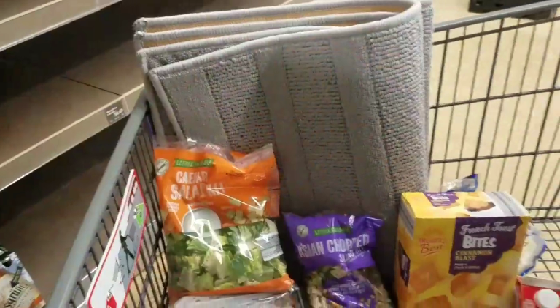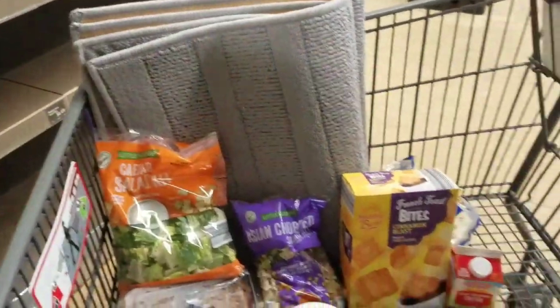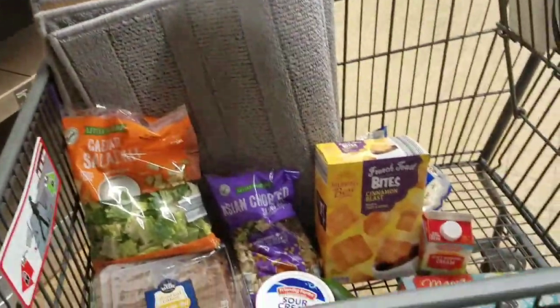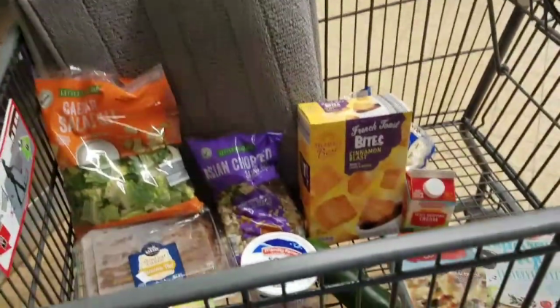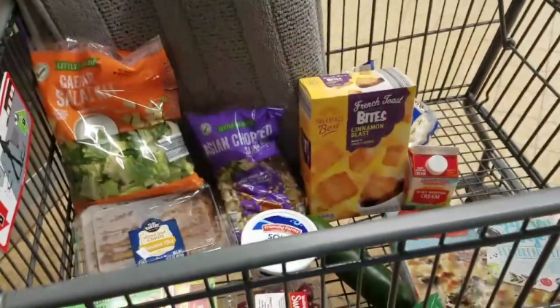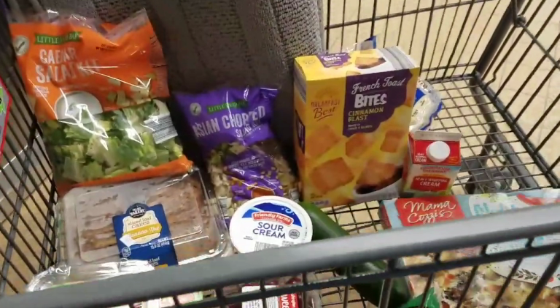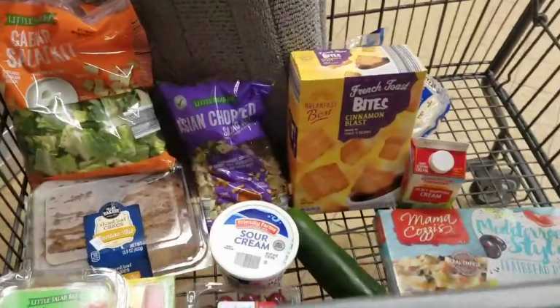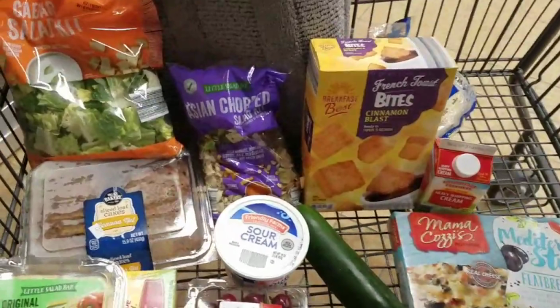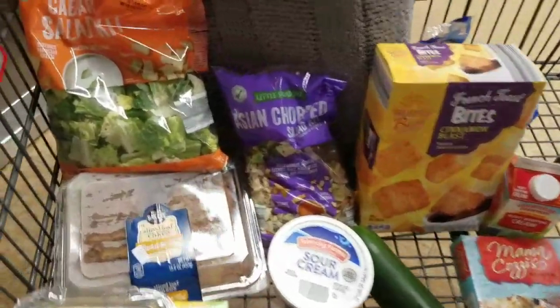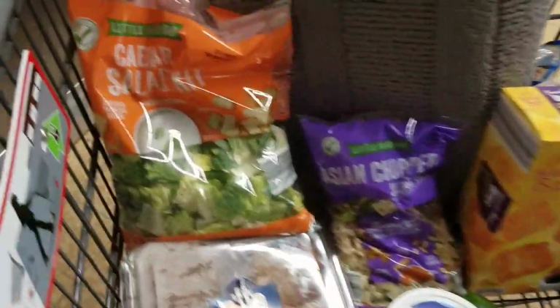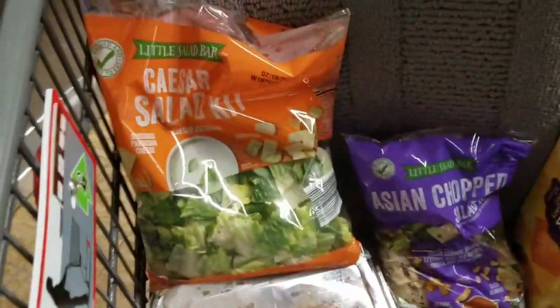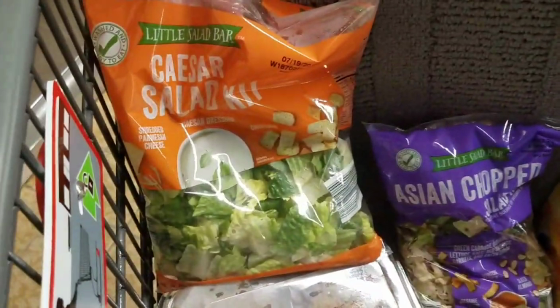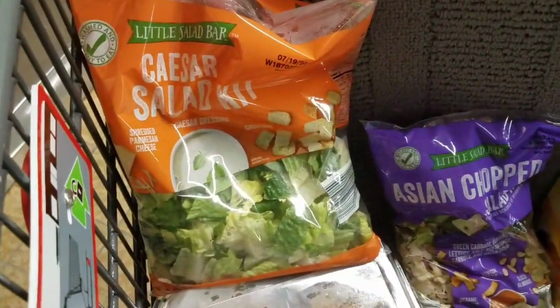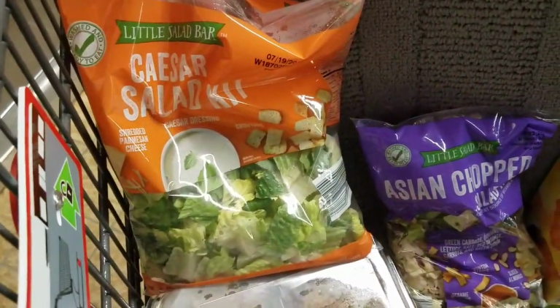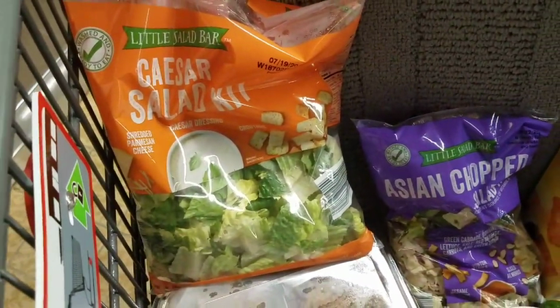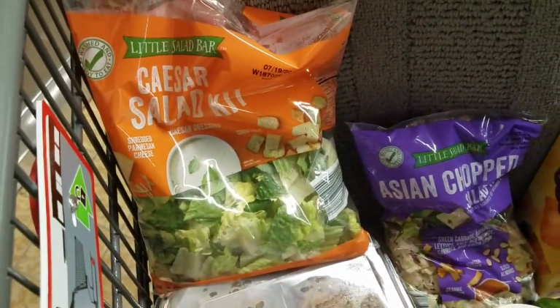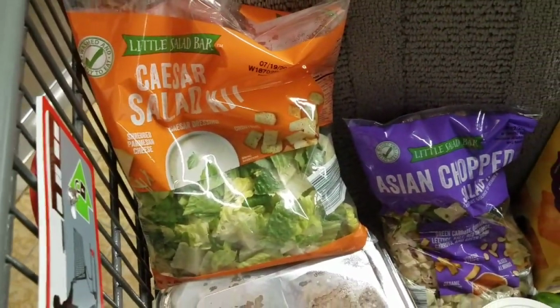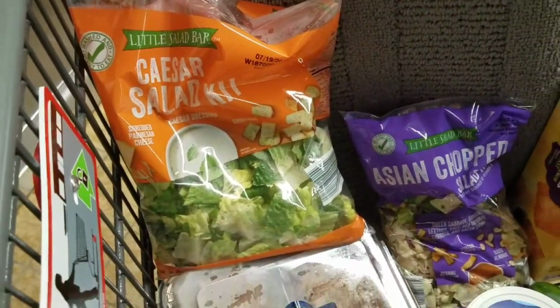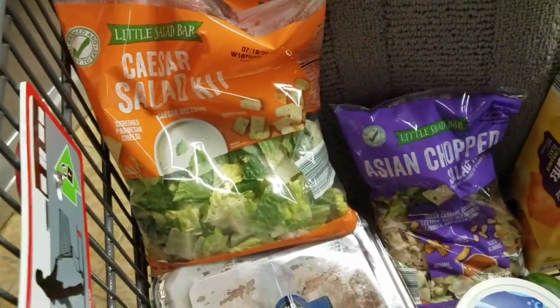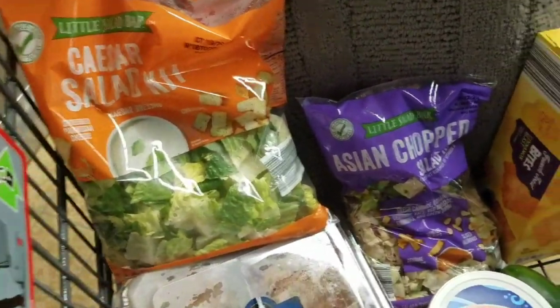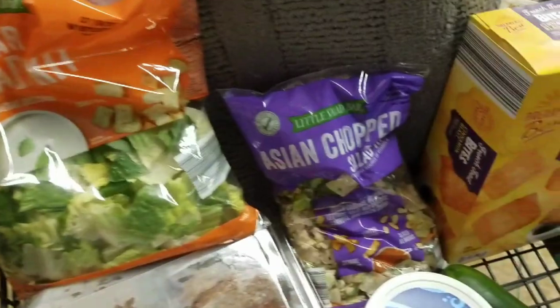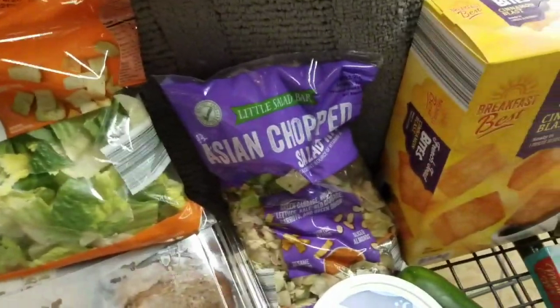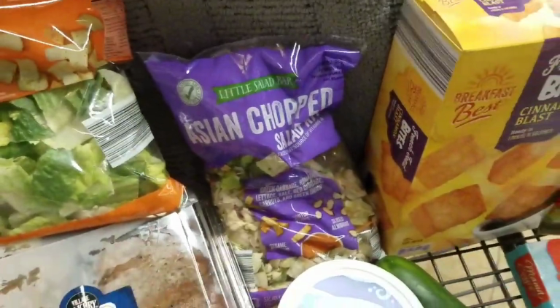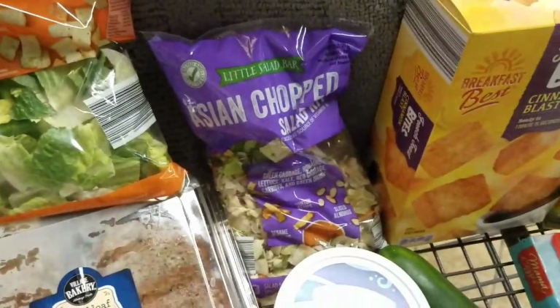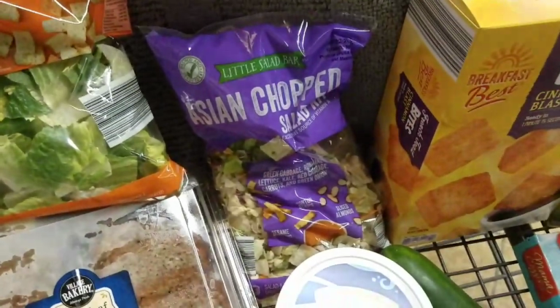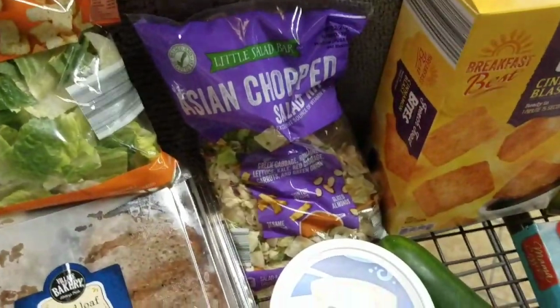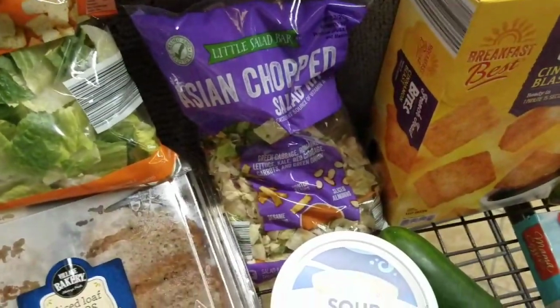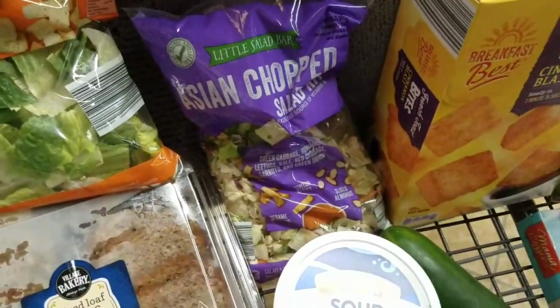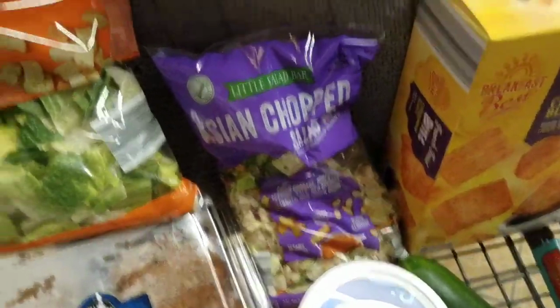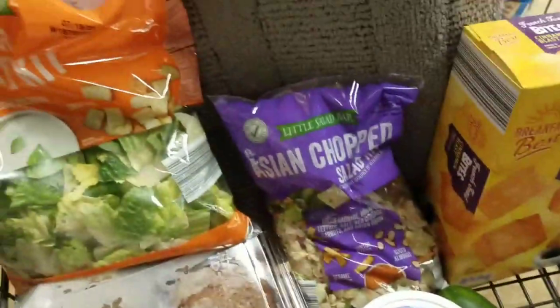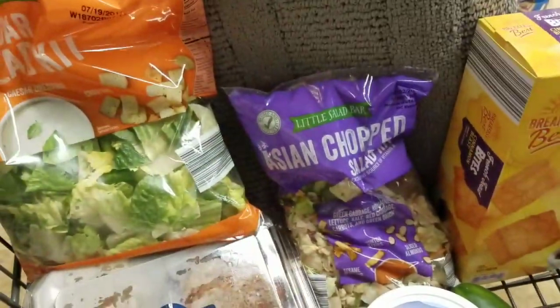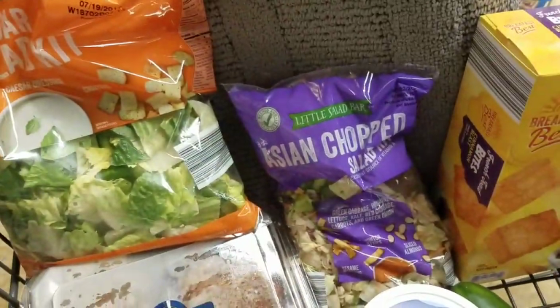I'm just going to do my haul right here in Aldi — why not? So I got the Caesar salad kit, which I get every single time. I switched it up a little bit and also got the Asian chopped salad. These are both $2.49.